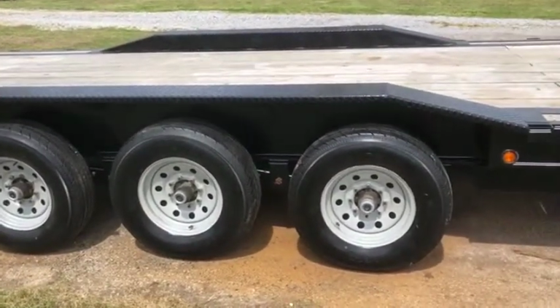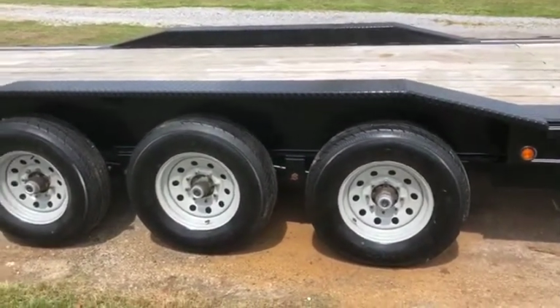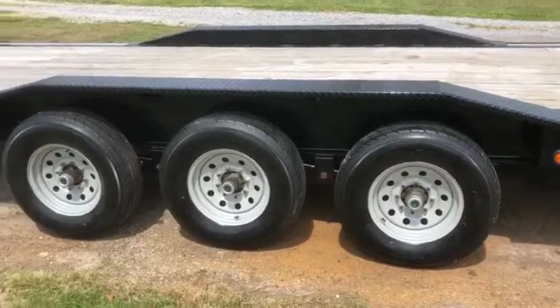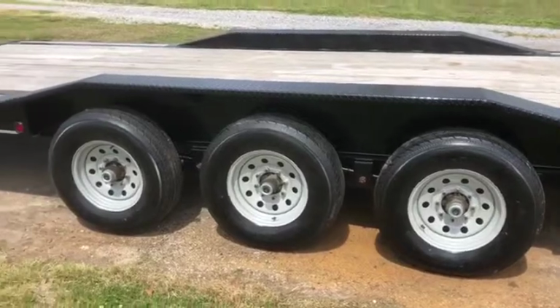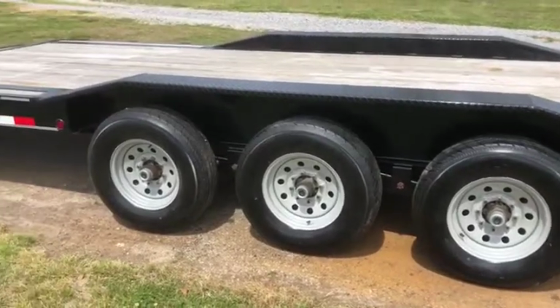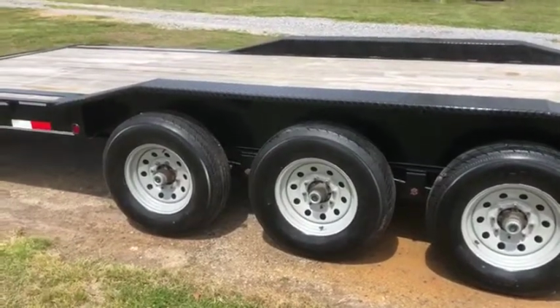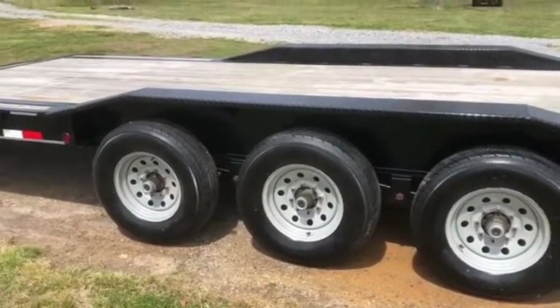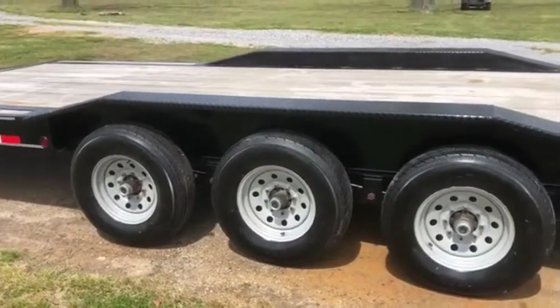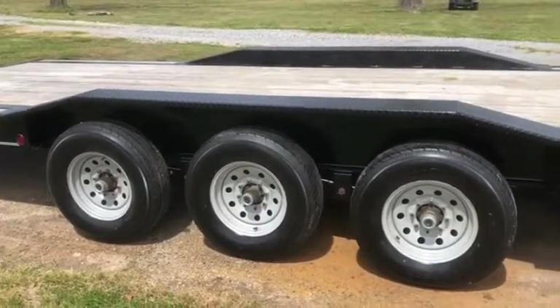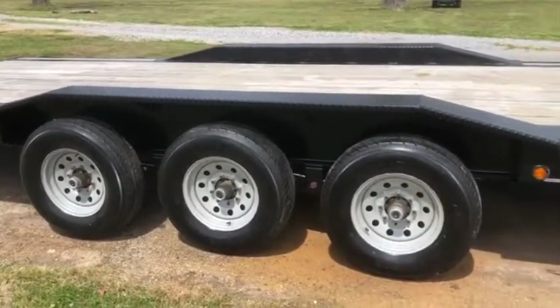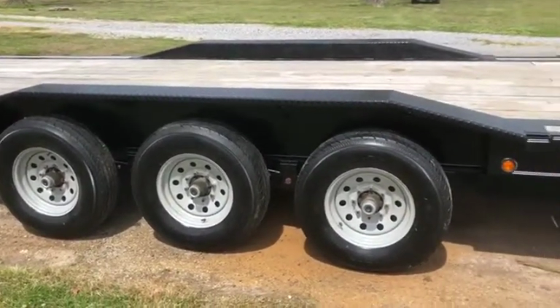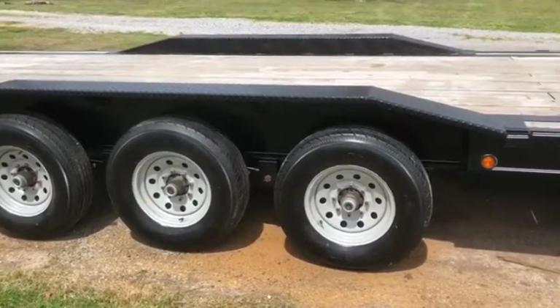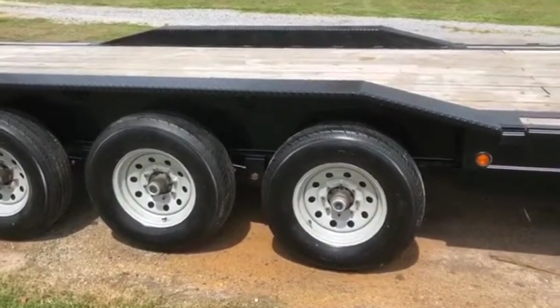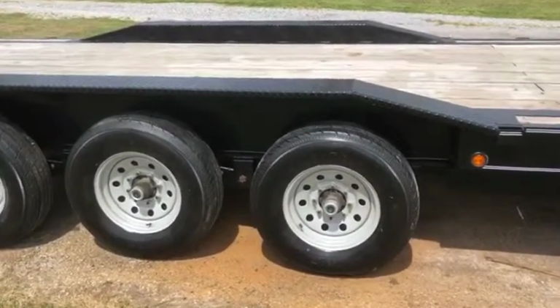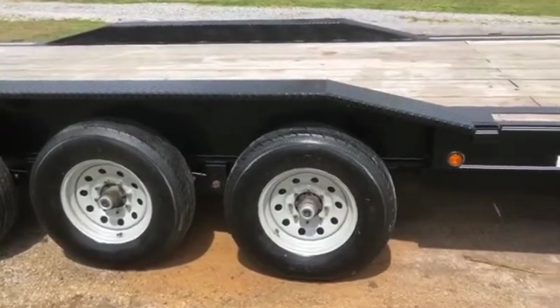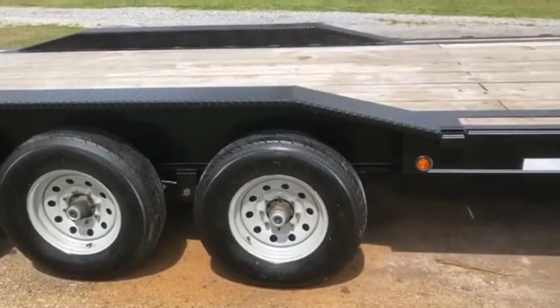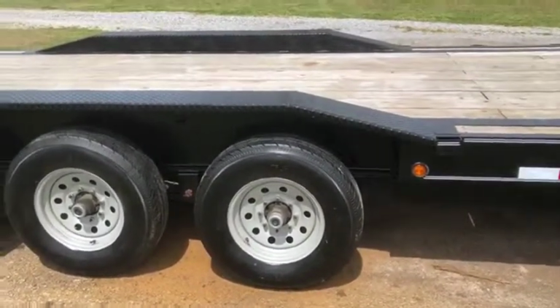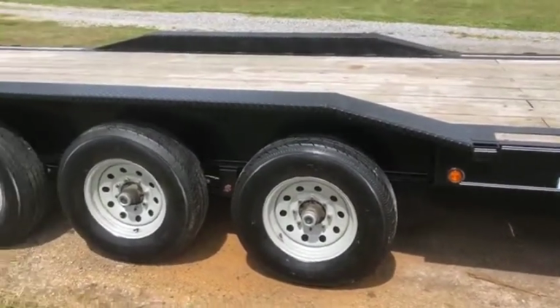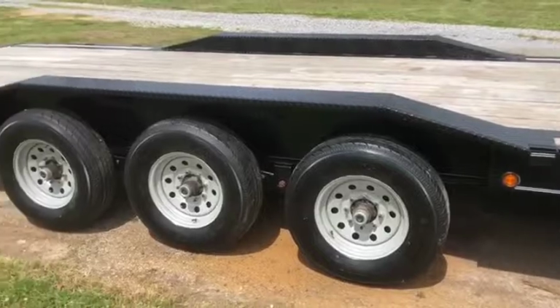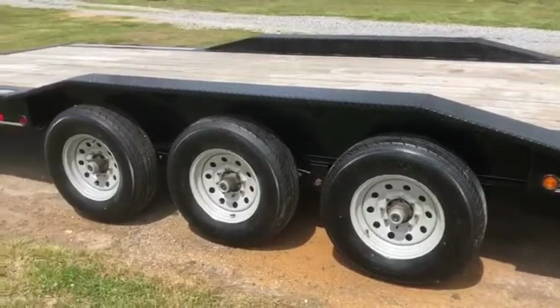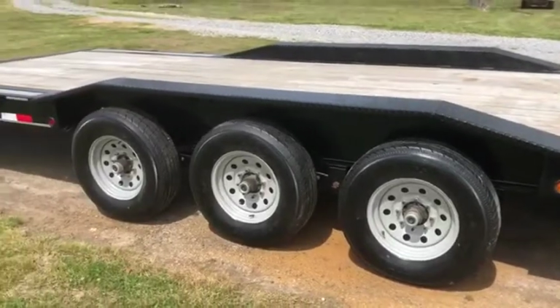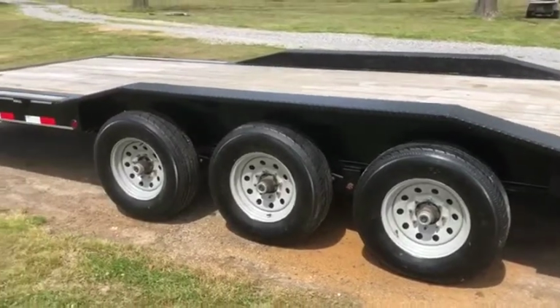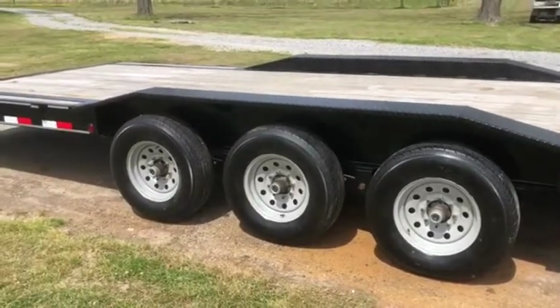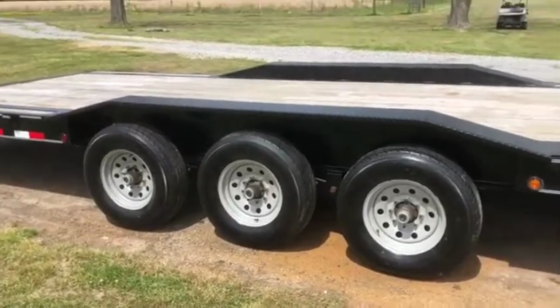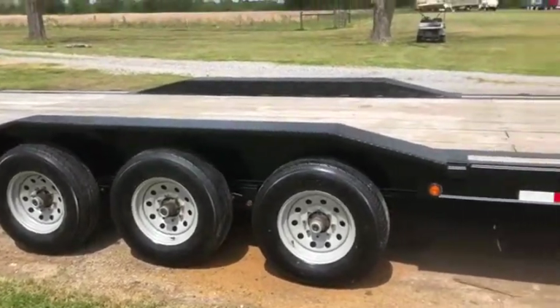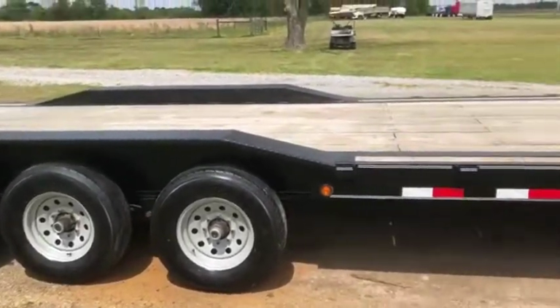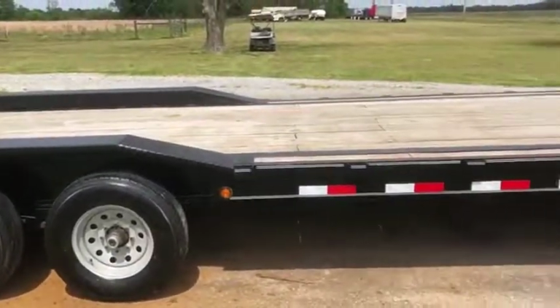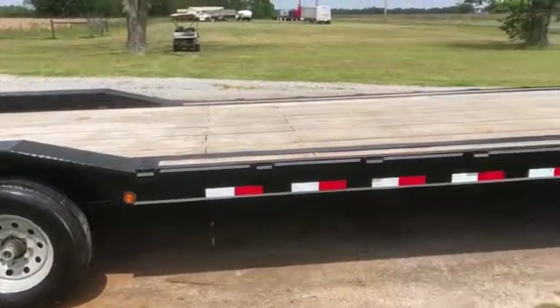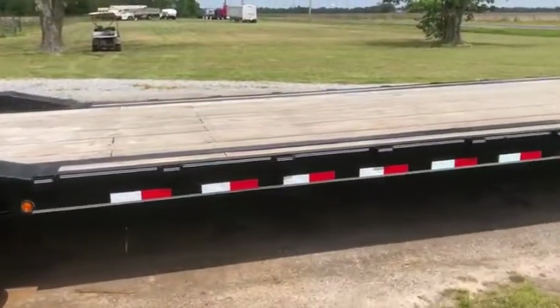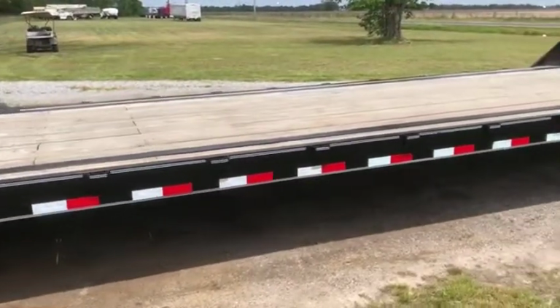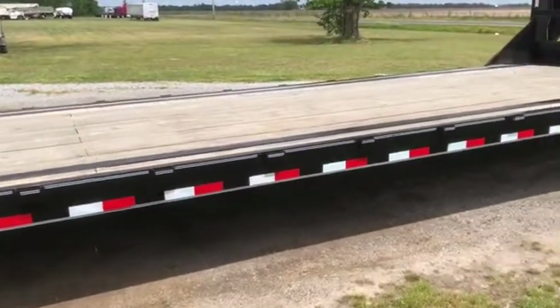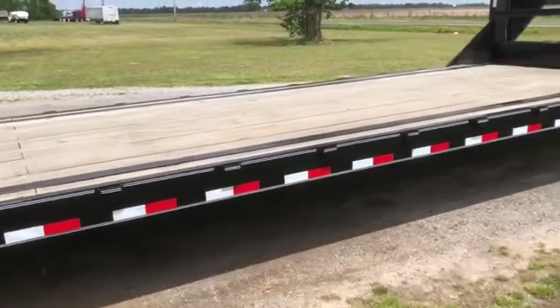Going down to these tires — the tires are in excellent shape, they all have even wear, so none of them are lopsided. No bent axles, nothing crazy like that. The rims are in great shape. It does have three 7,000-pound axles; the overall GVWR on this trailer is 21,000 pounds.